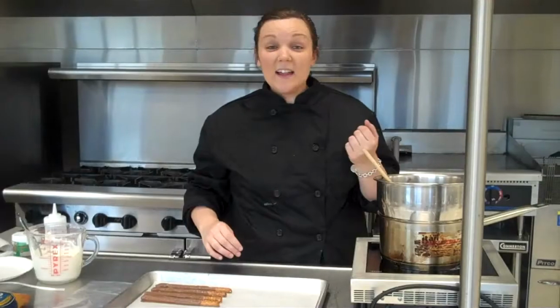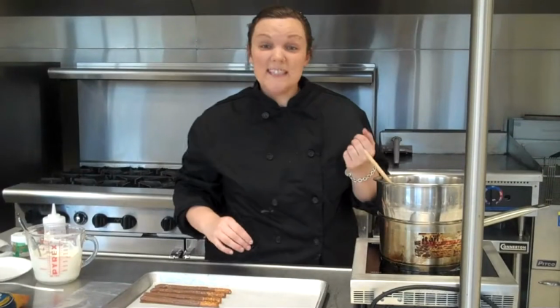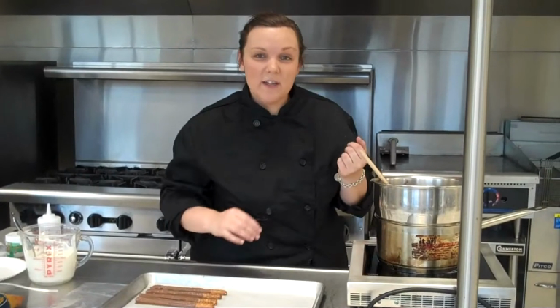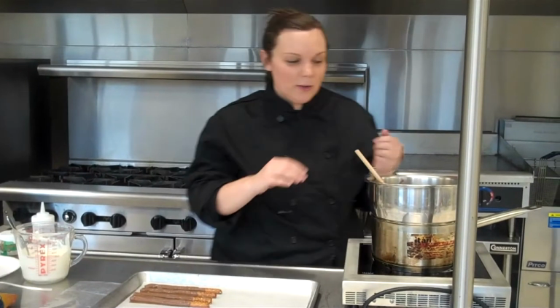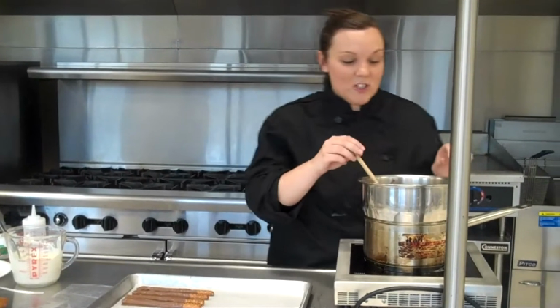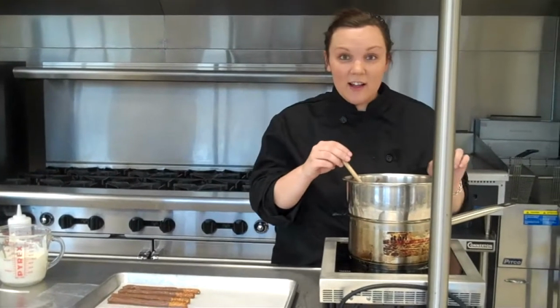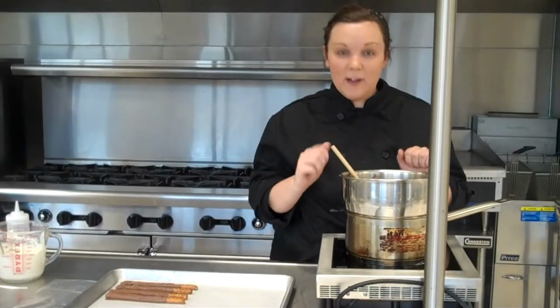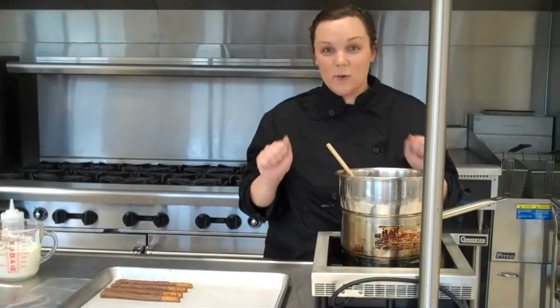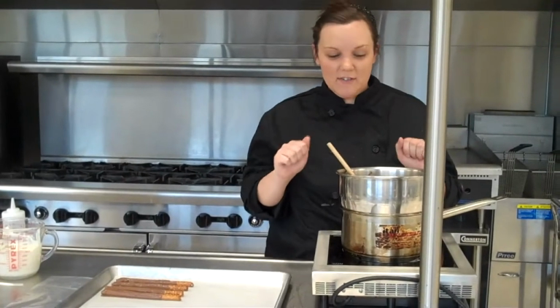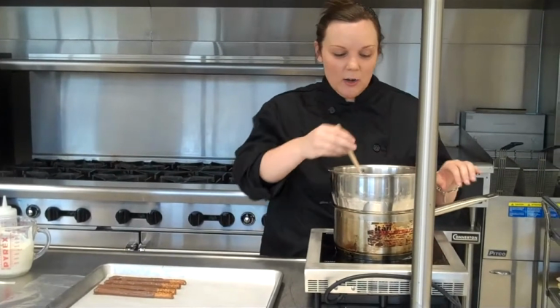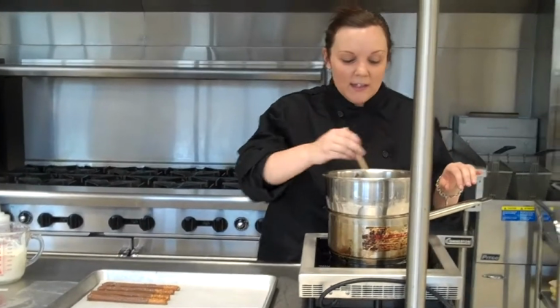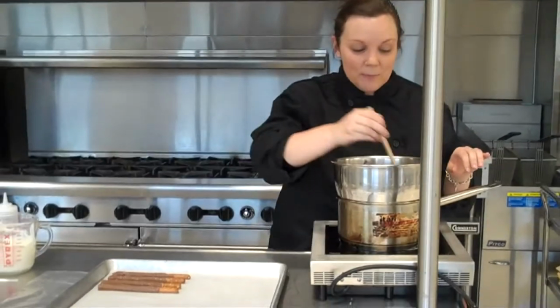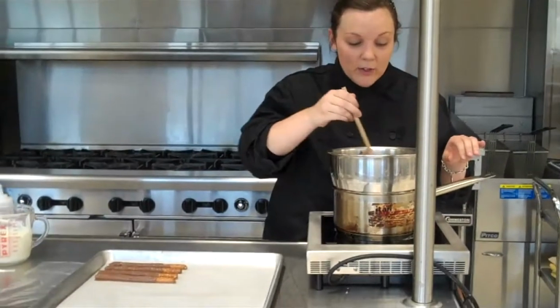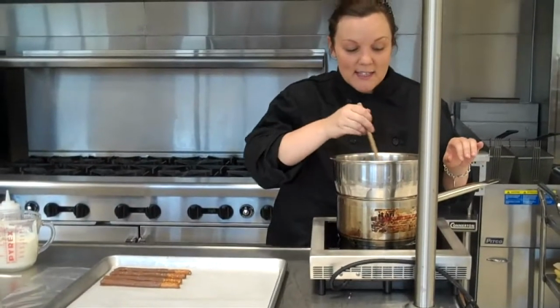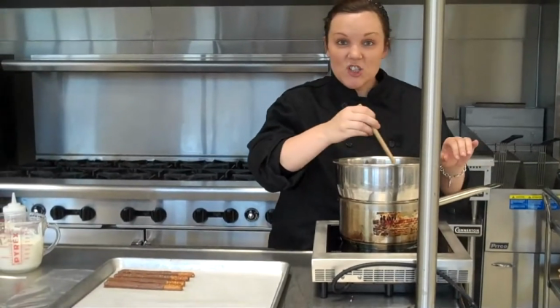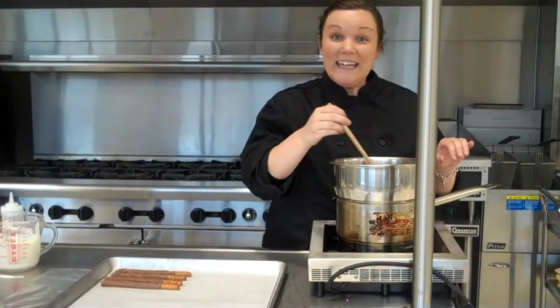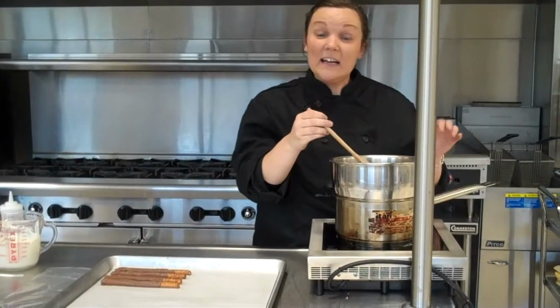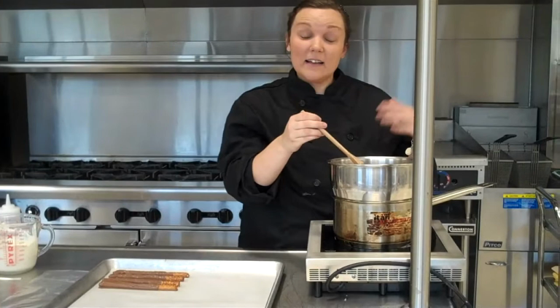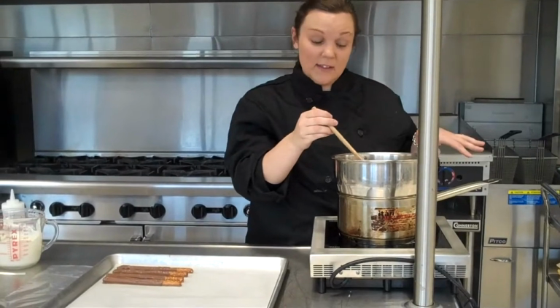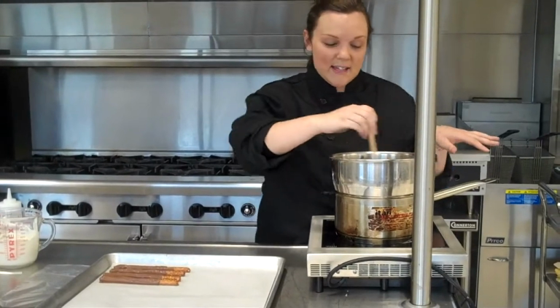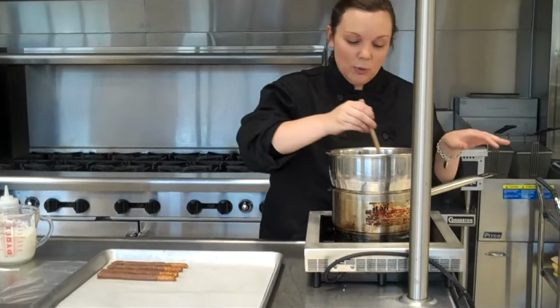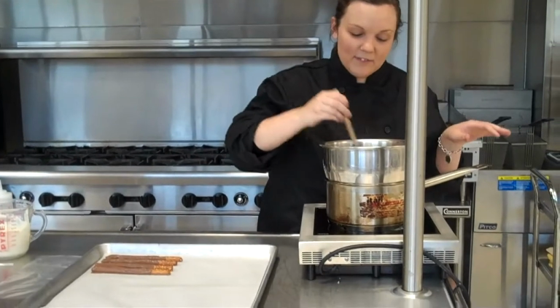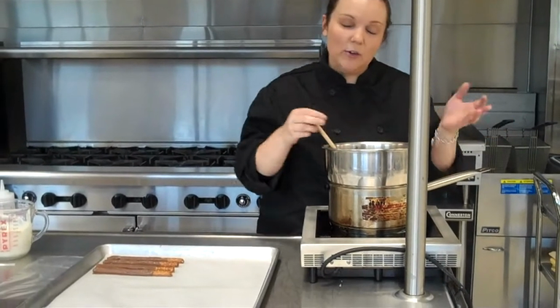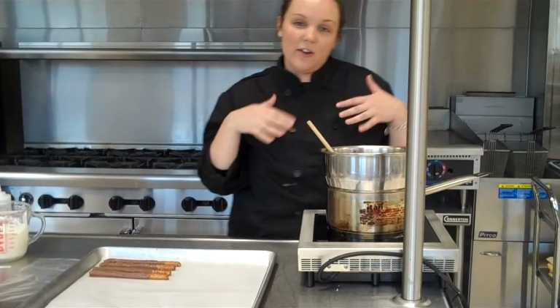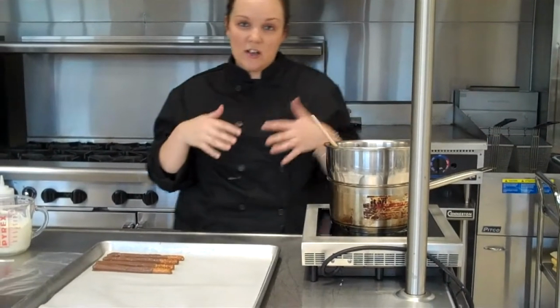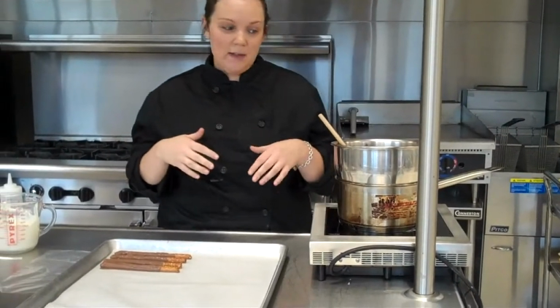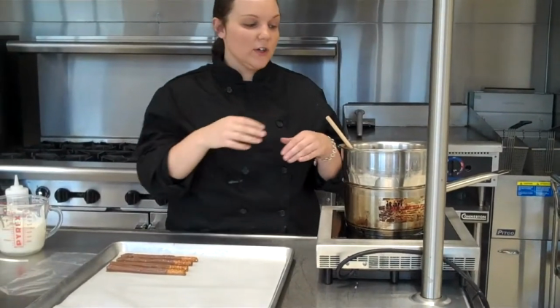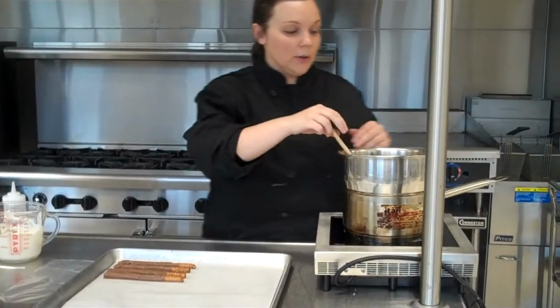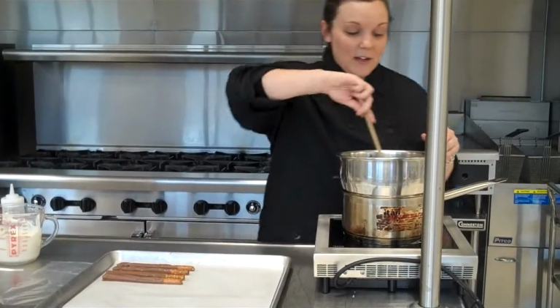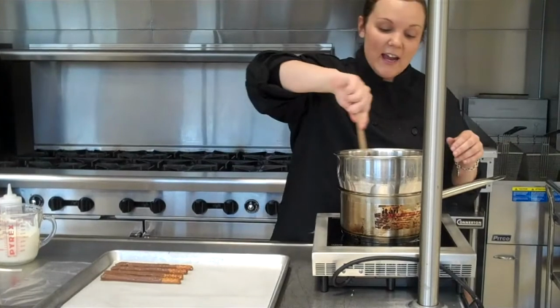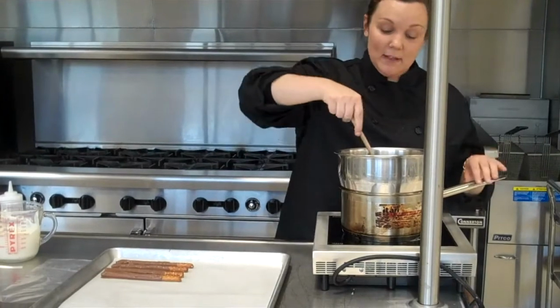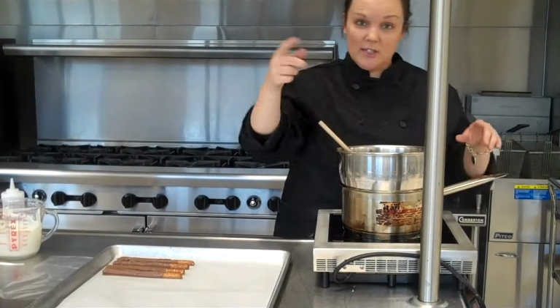Hello, today I'm going to show you how to make chocolate covered pretzels for Javaccino. When you are assigned this job in class, you will either have the chocolate already melted for you or you will have to actually melt it yourself.